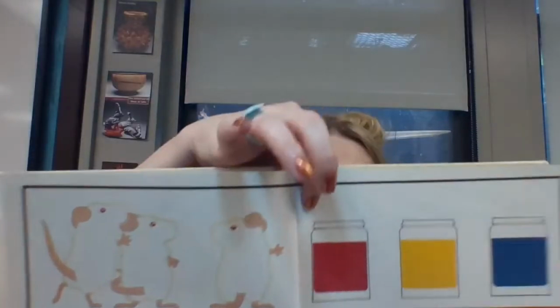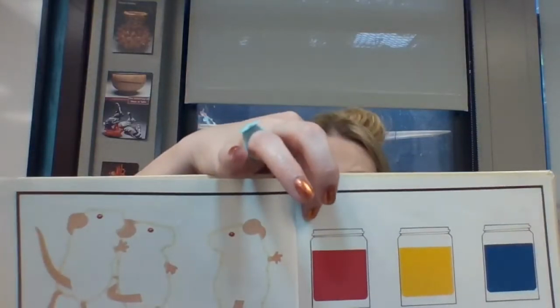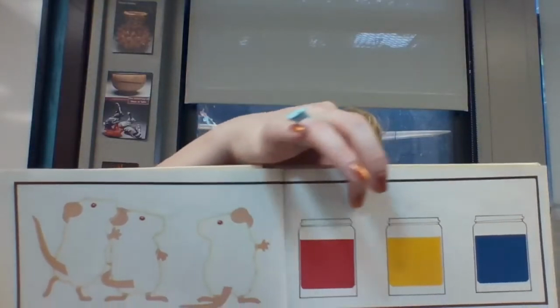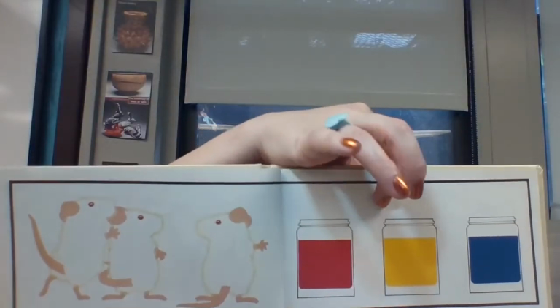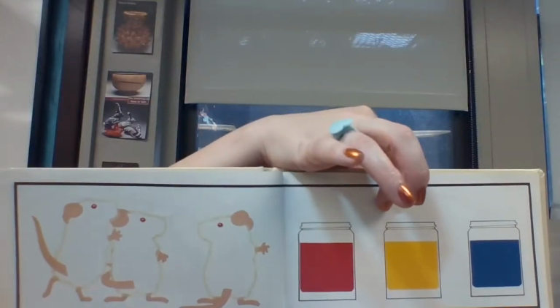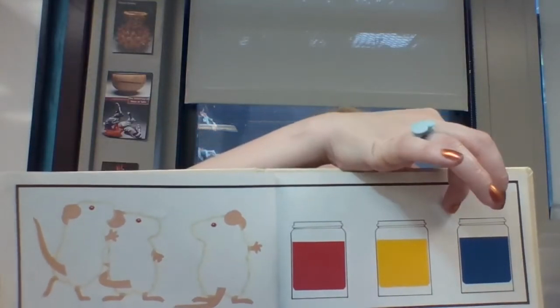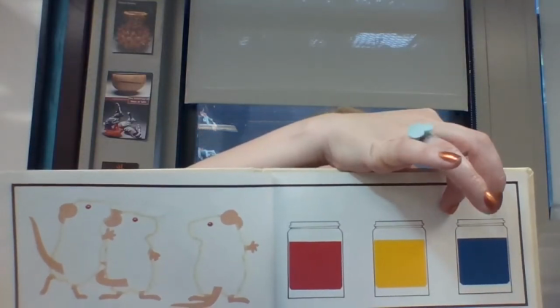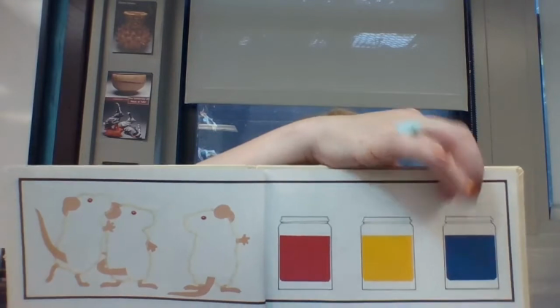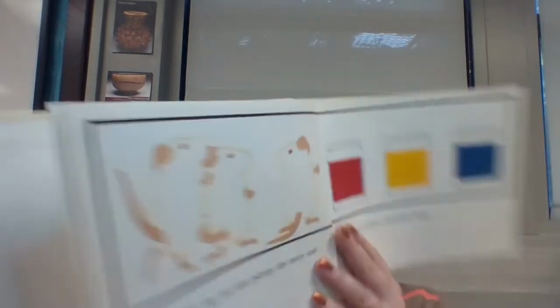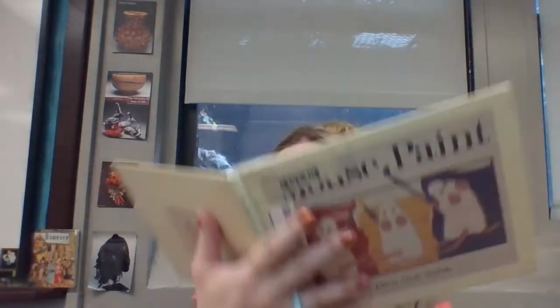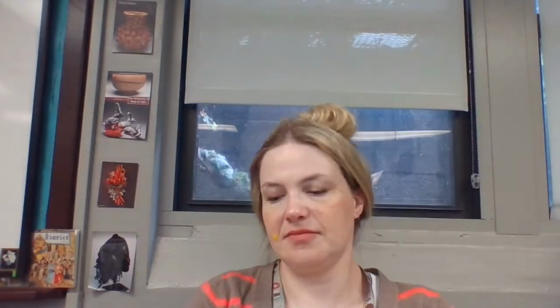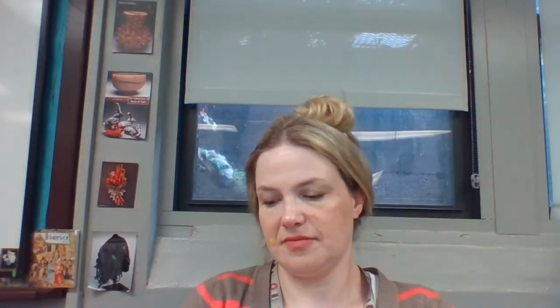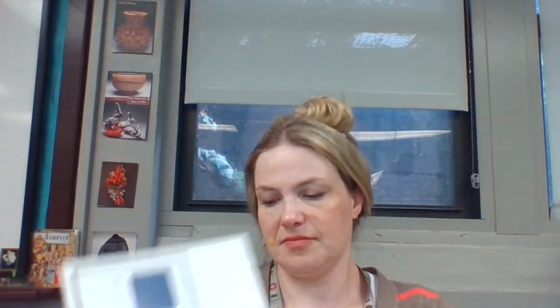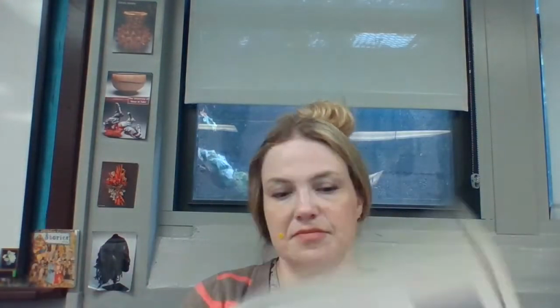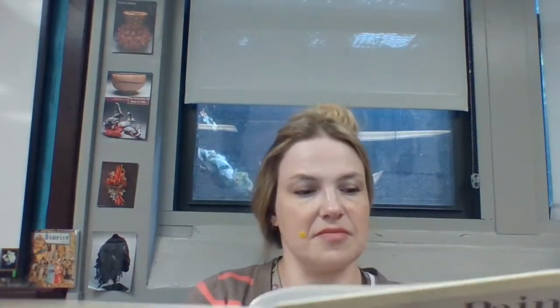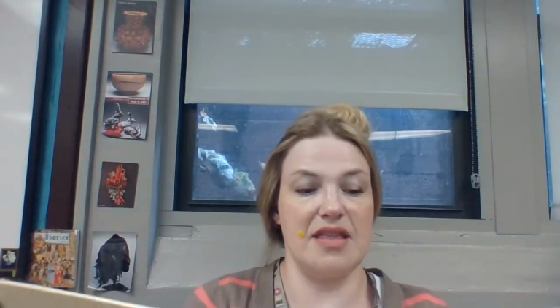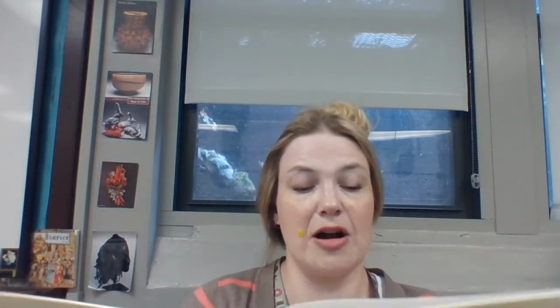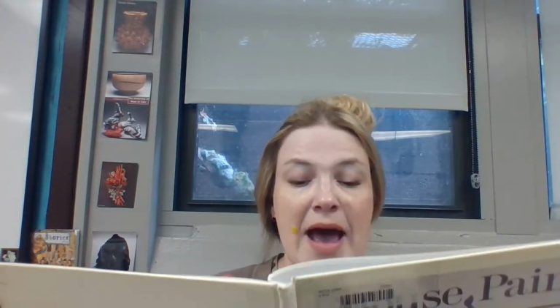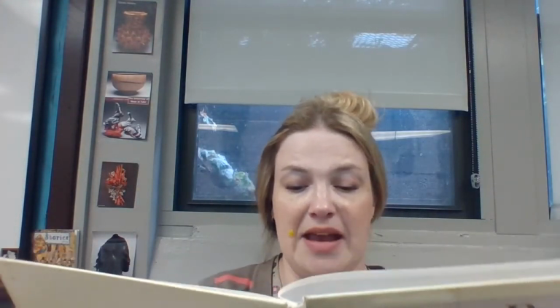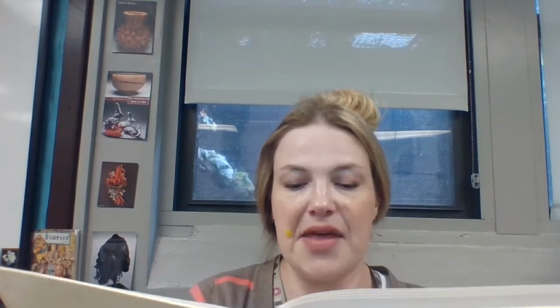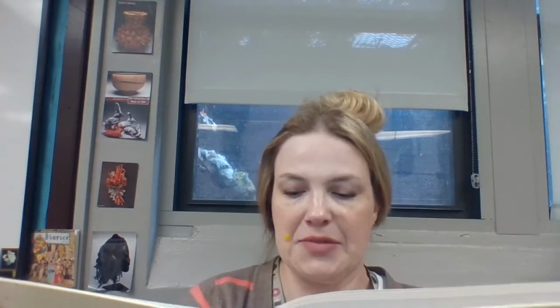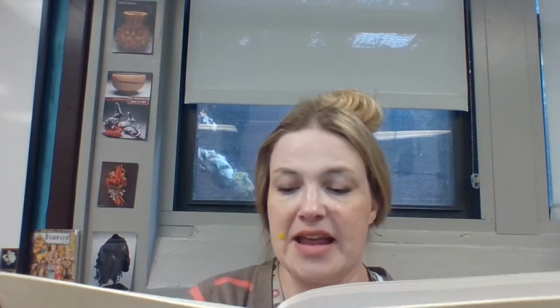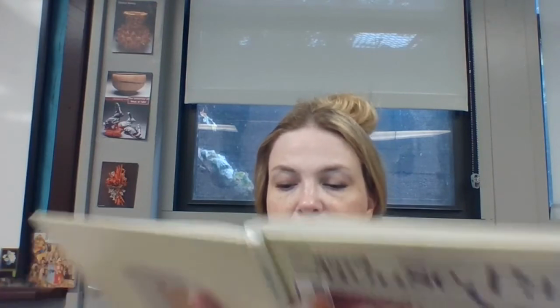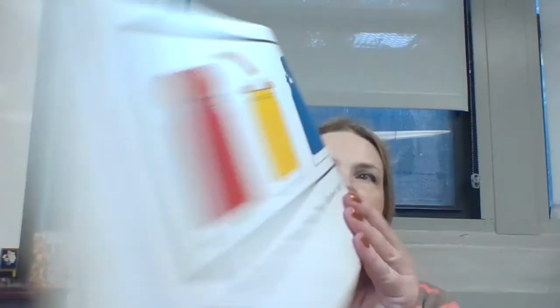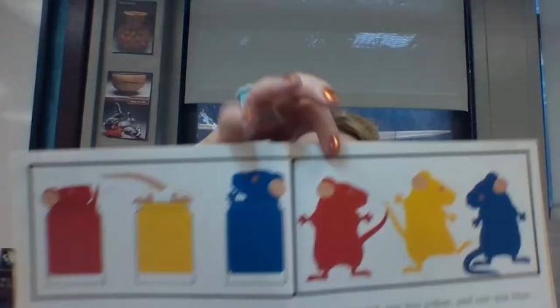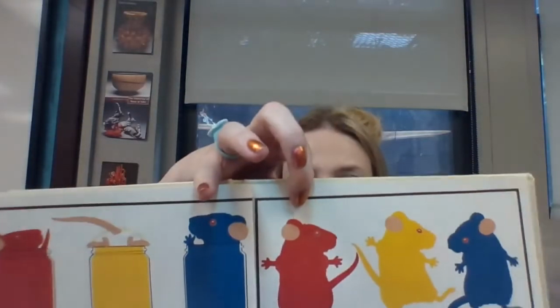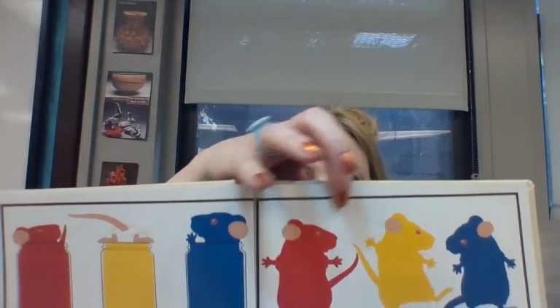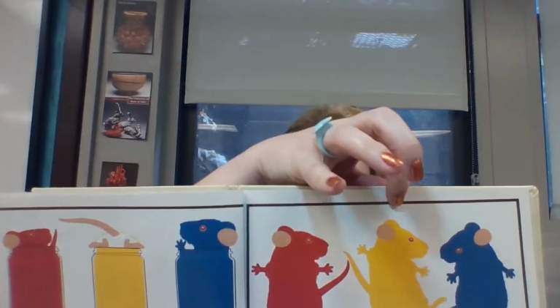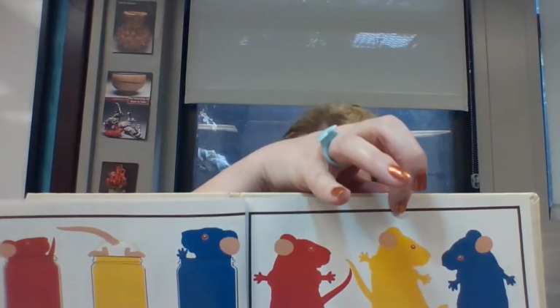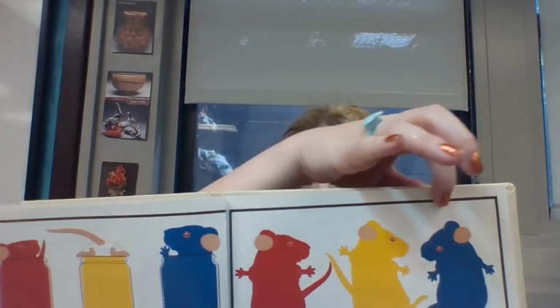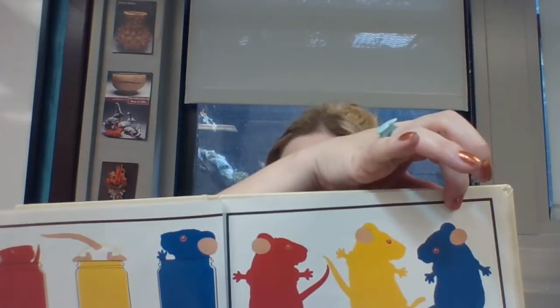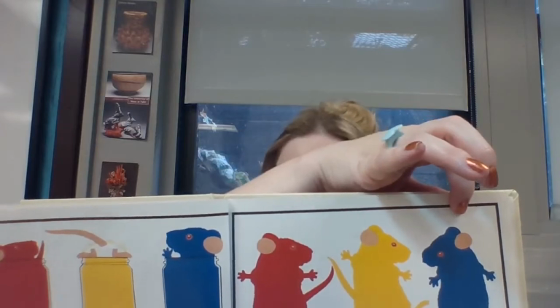One red, one yellow, and one blue. They thought it was mouse paint. They climbed right in. Then one was red, one was yellow, and one was blue.